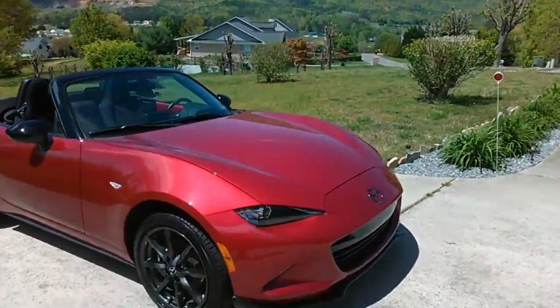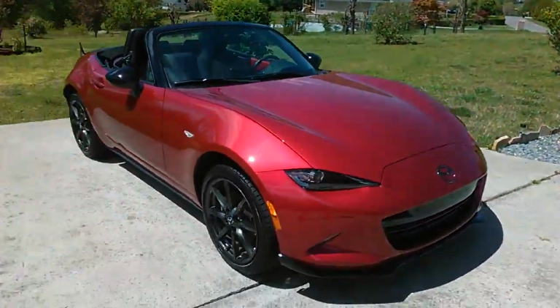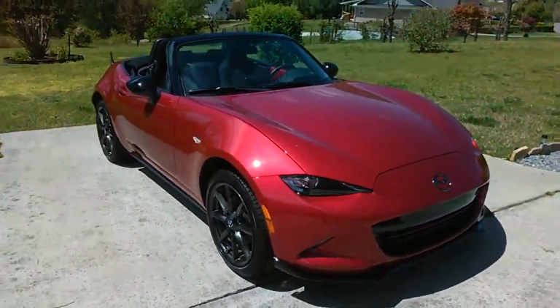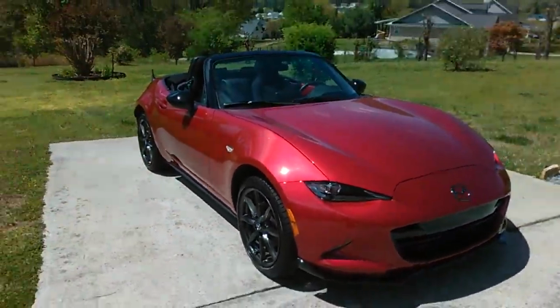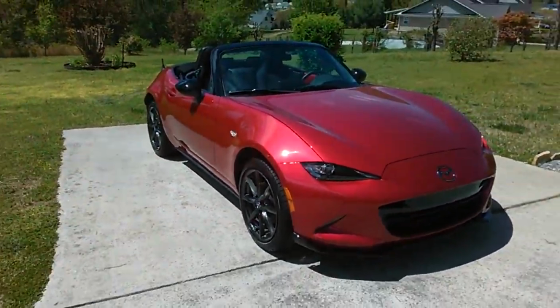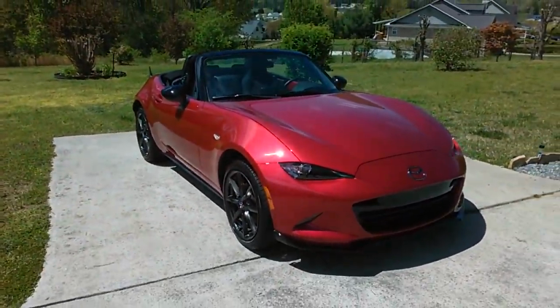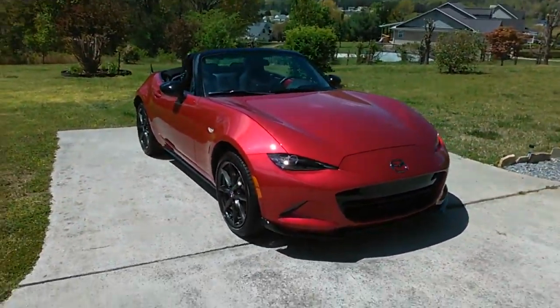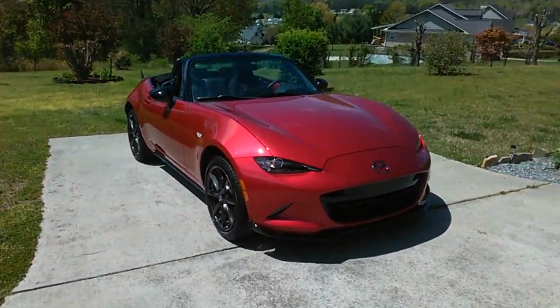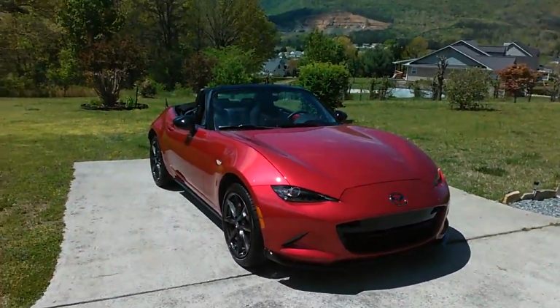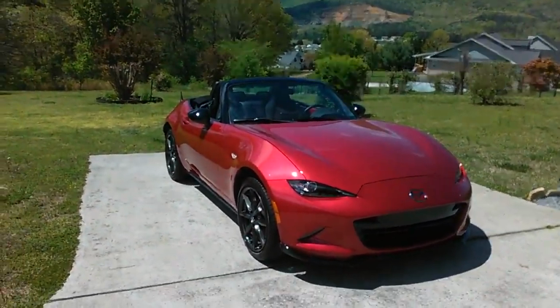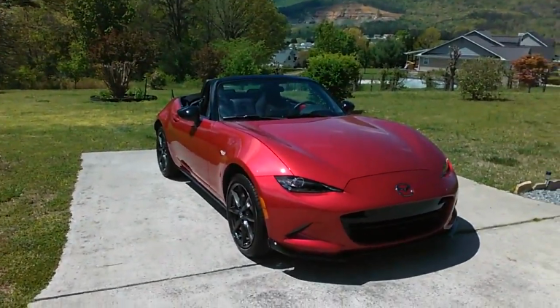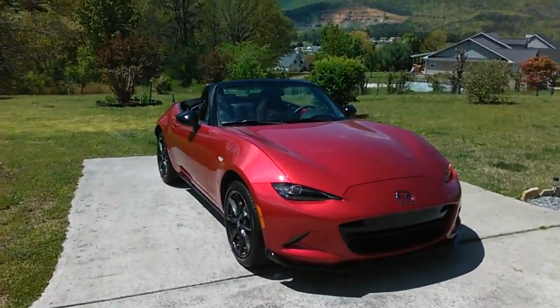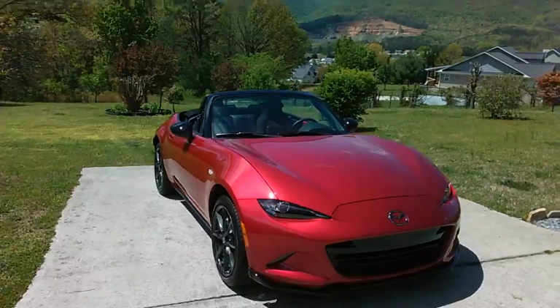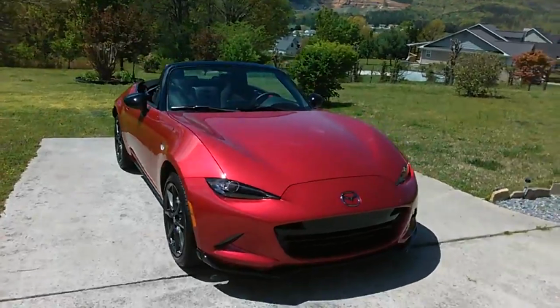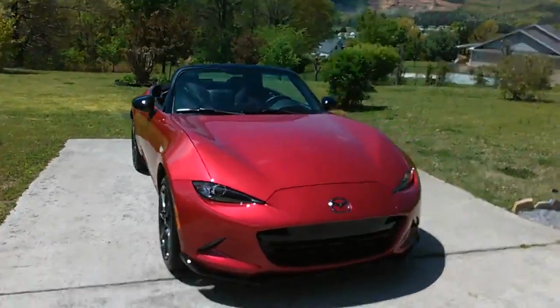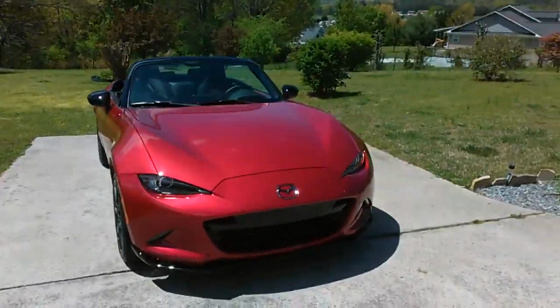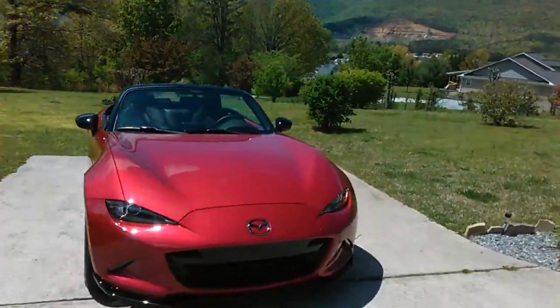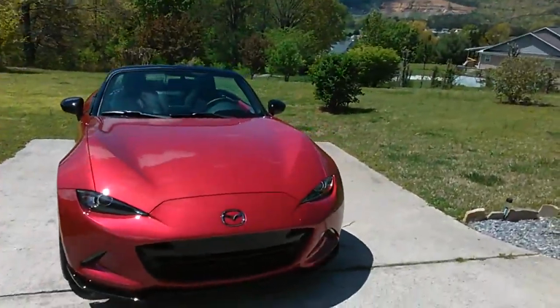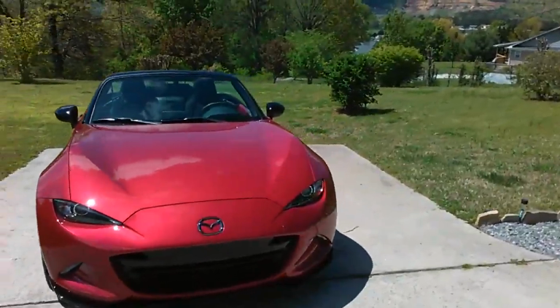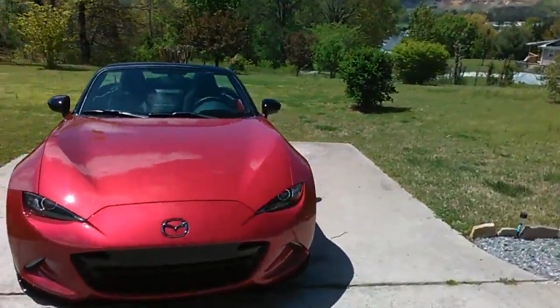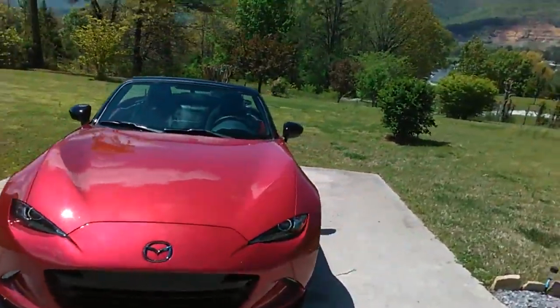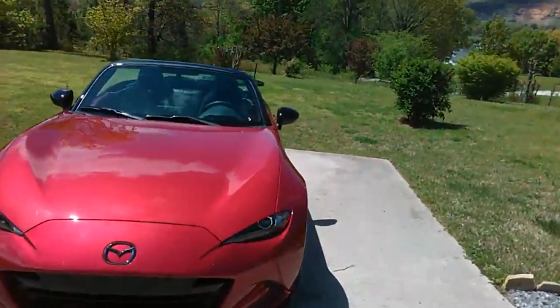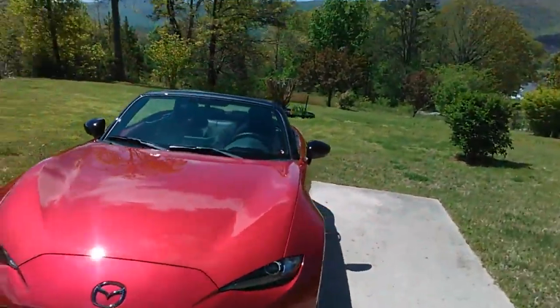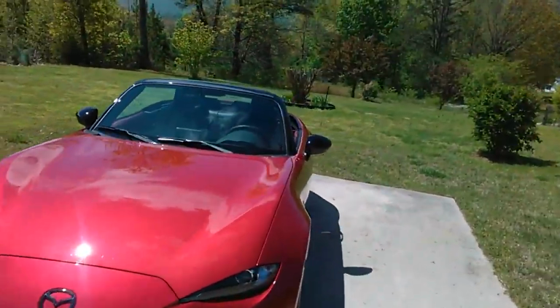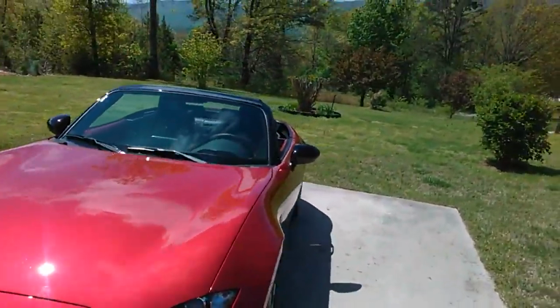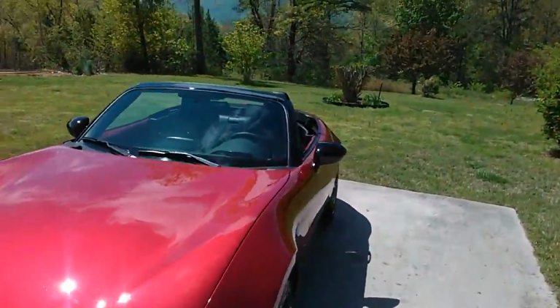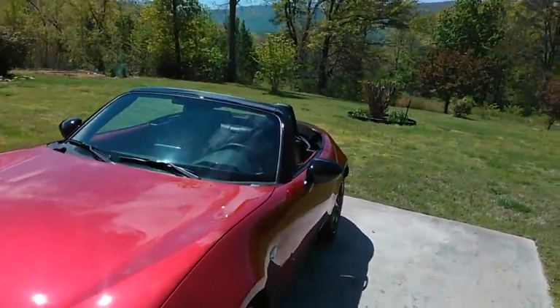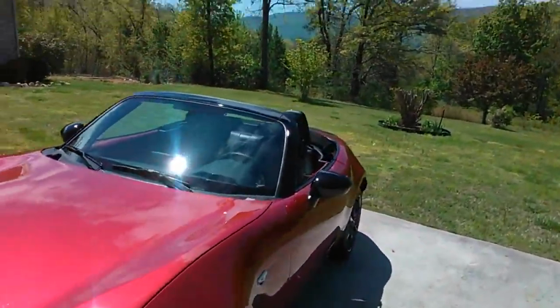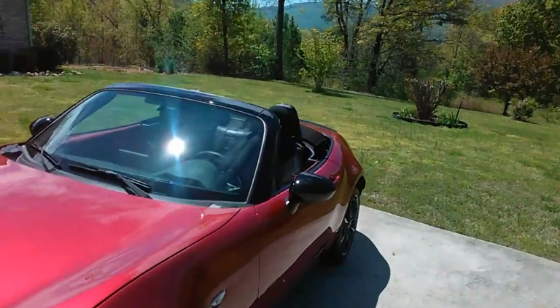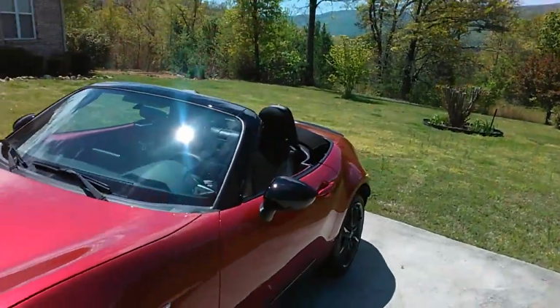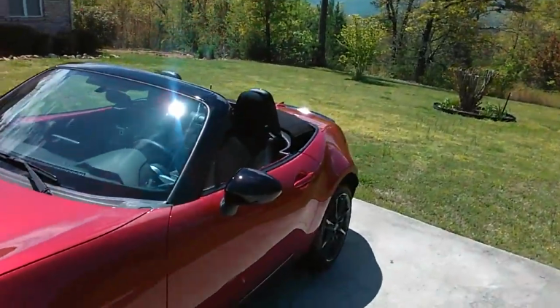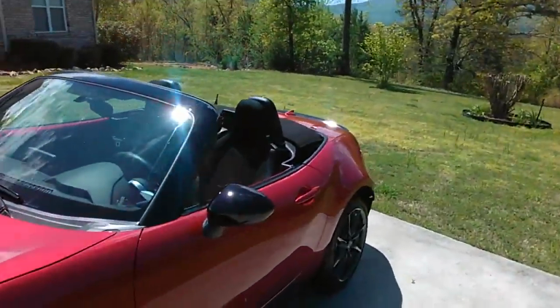I know a couple people were curious. There's a huge difference when you have the top up than when you have the top down, so it creates a lot of drag, which is a given, but I didn't know it would be that drastic.